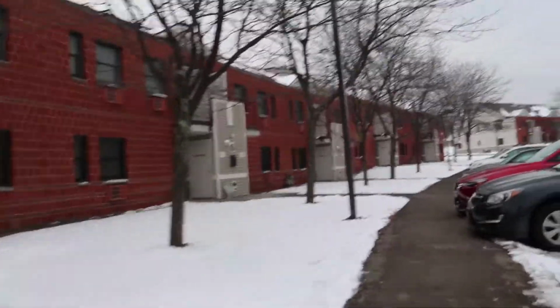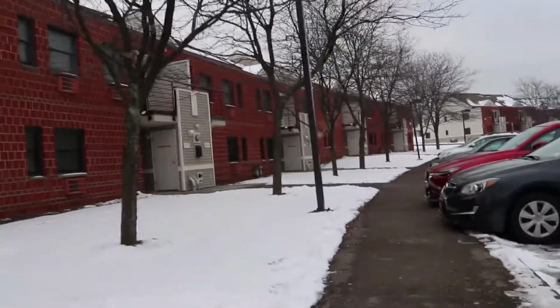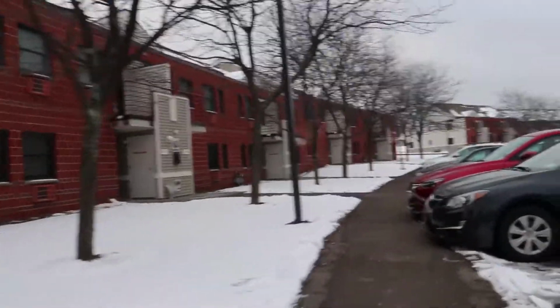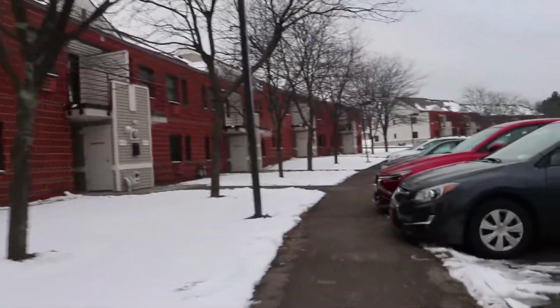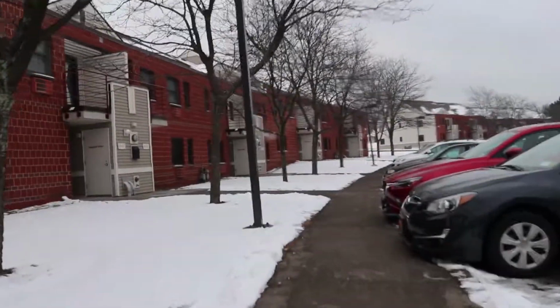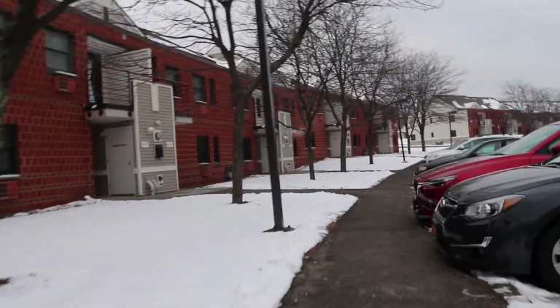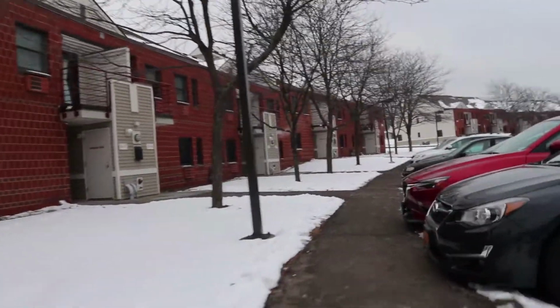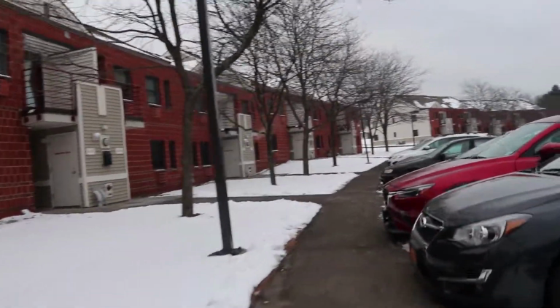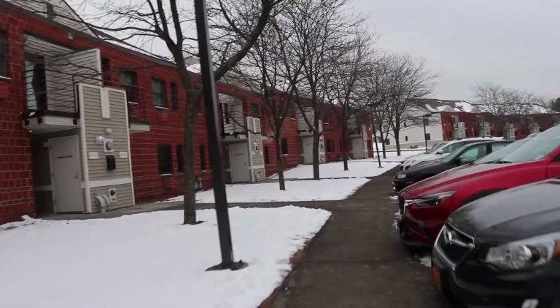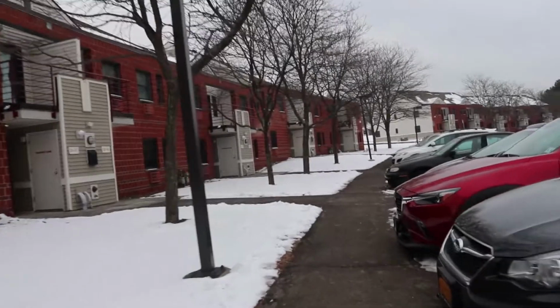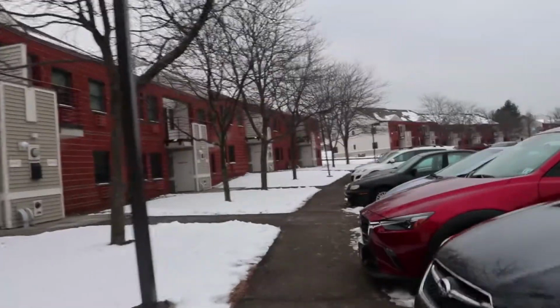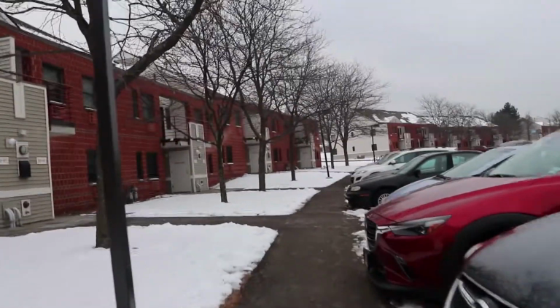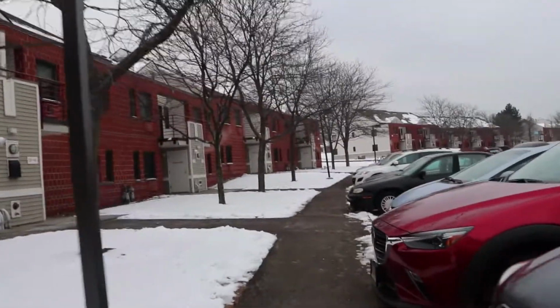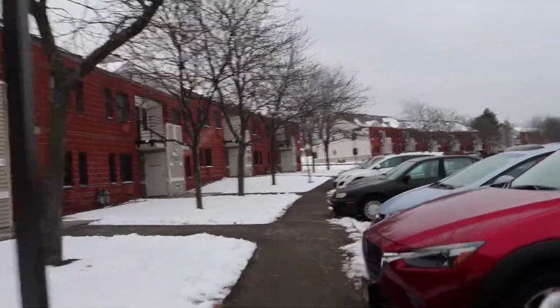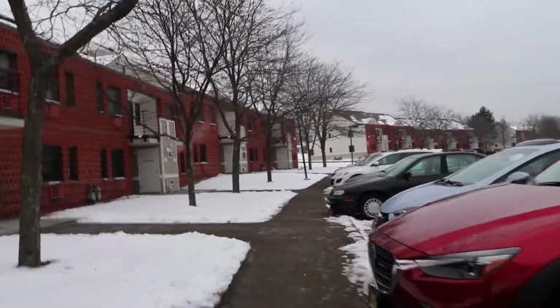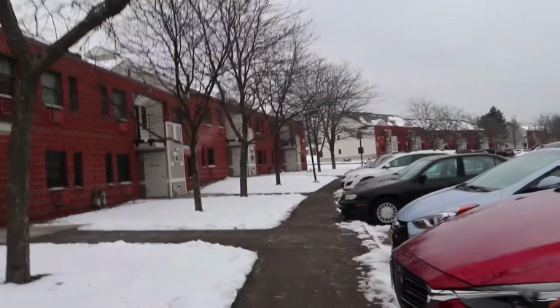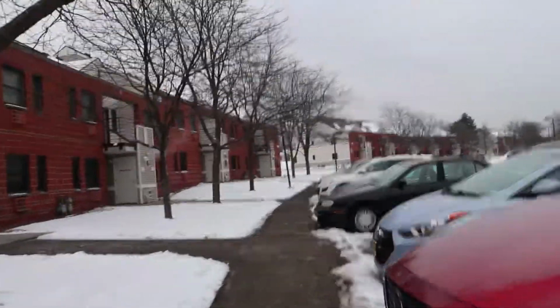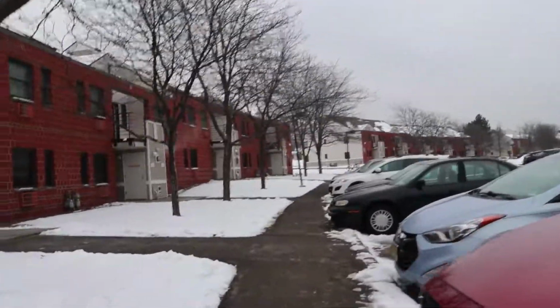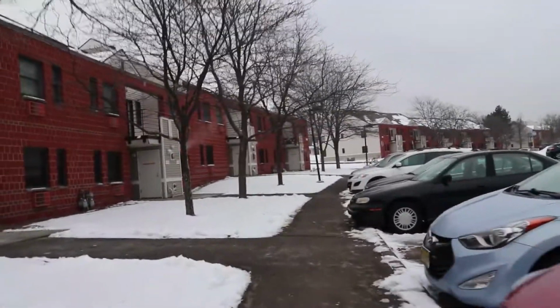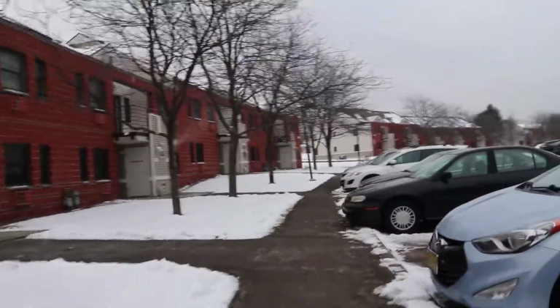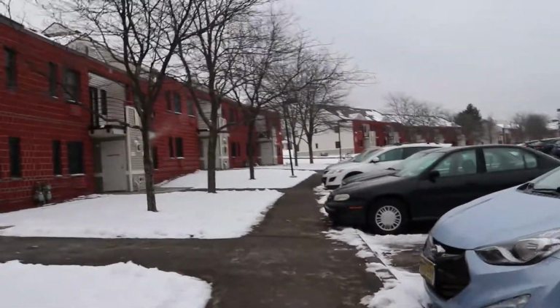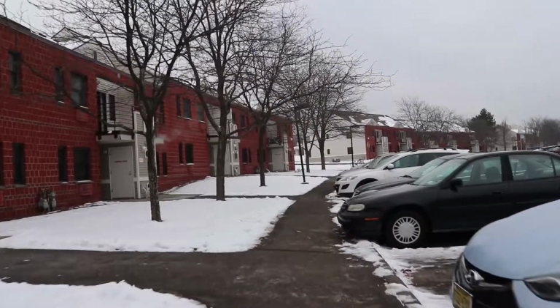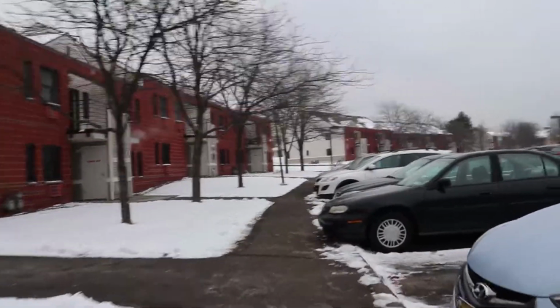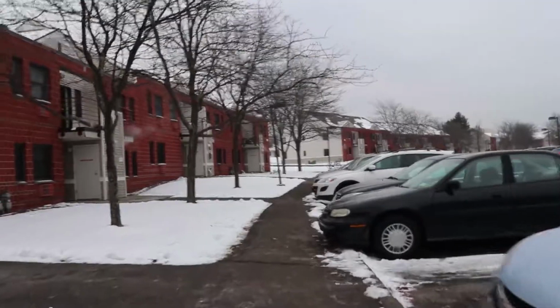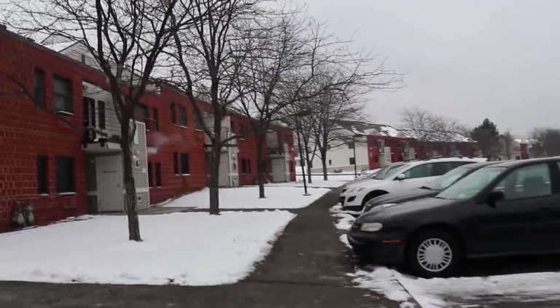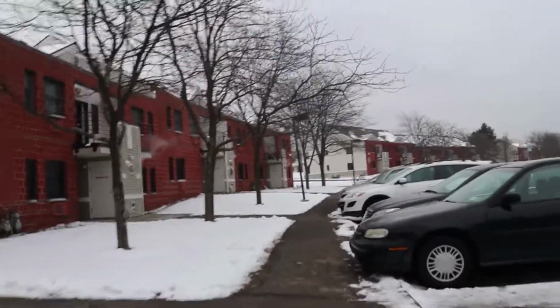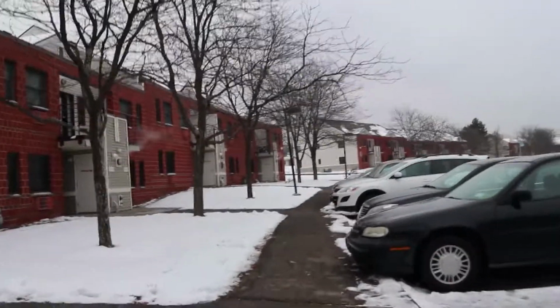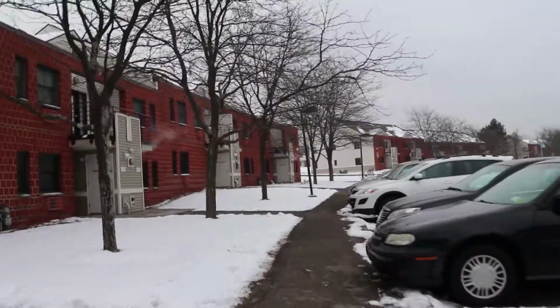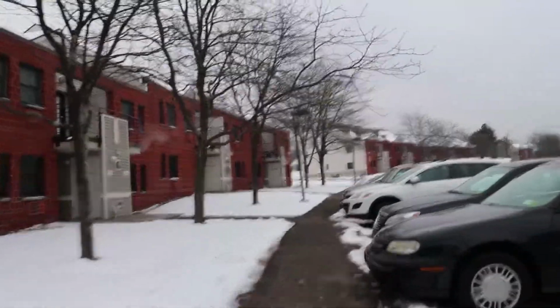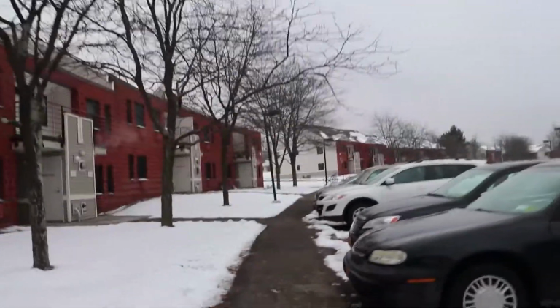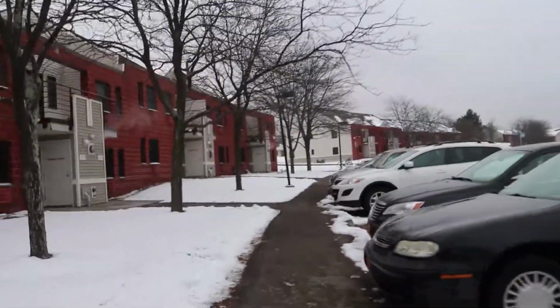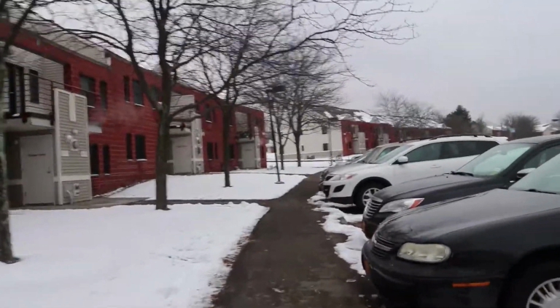Regardless, each apartment features private rooms, an apartment bathroom, a refrigerator, and a kitchen with a stove, microwave, dishwasher, and oven. Not only that, but the apartment comes fully furnished with chairs, couches, and multiple tables.